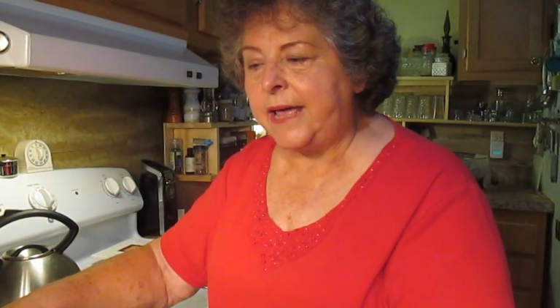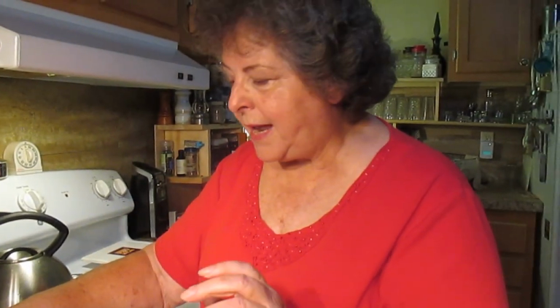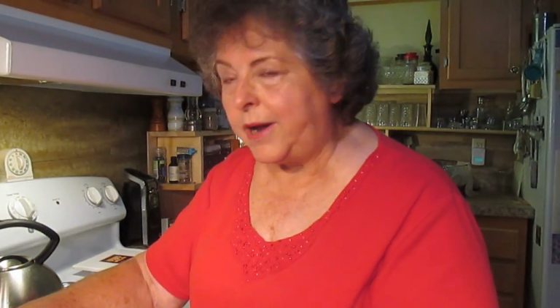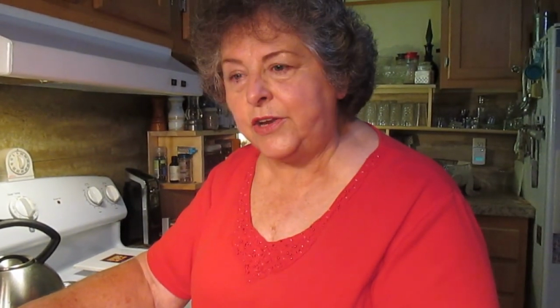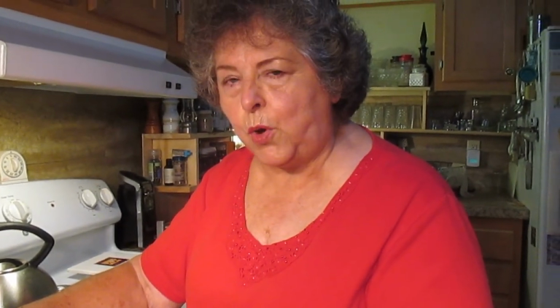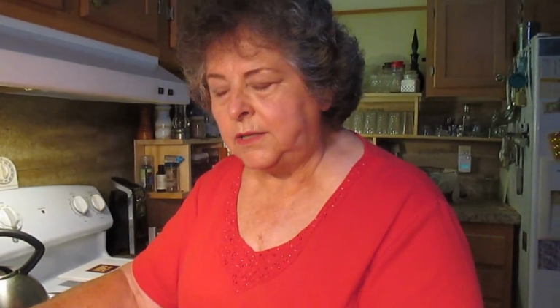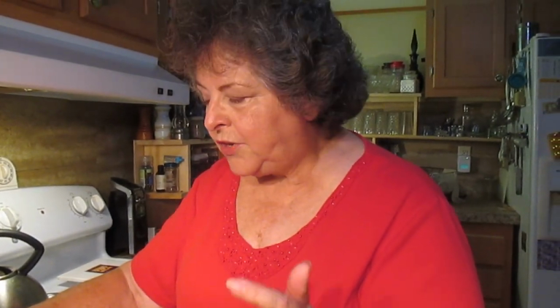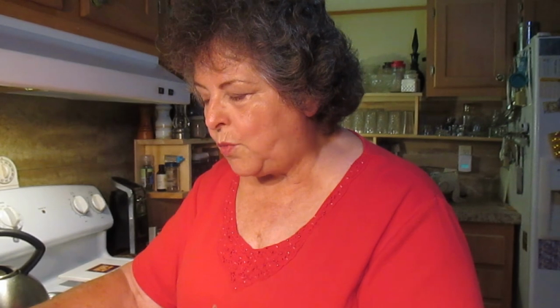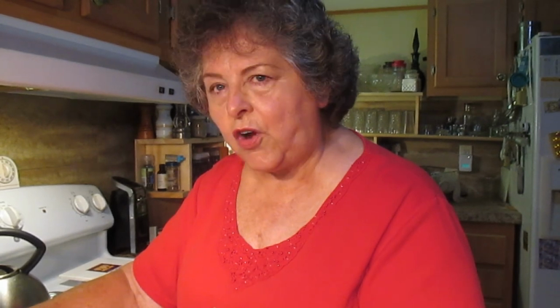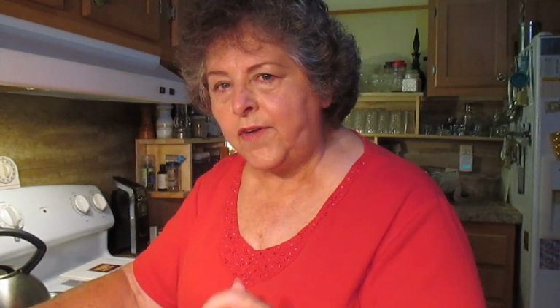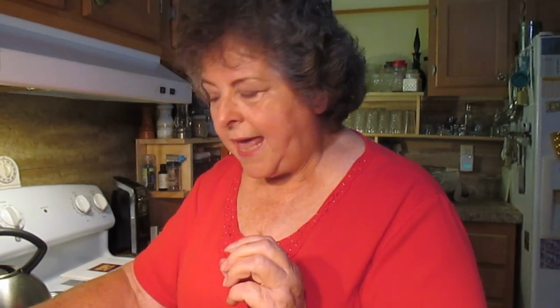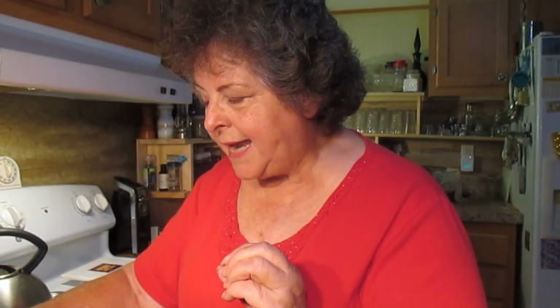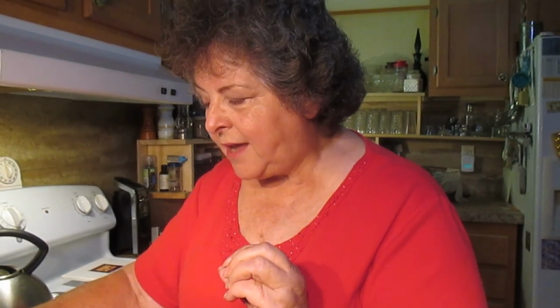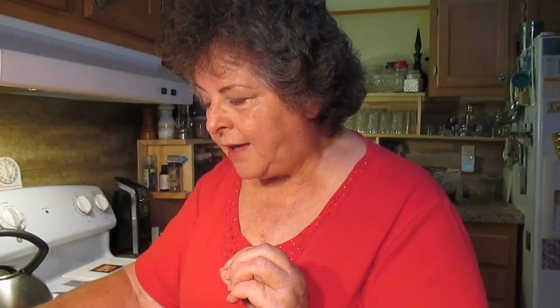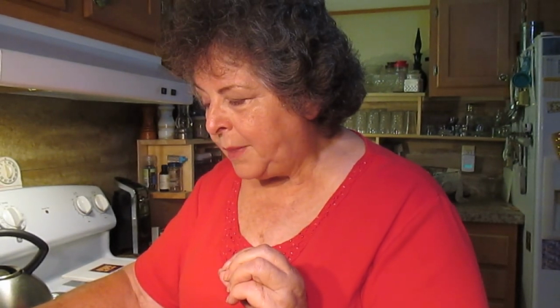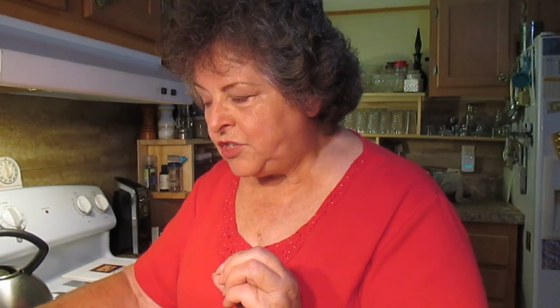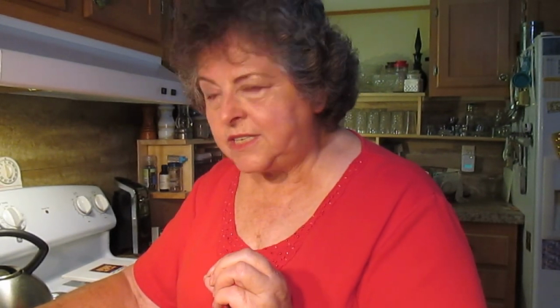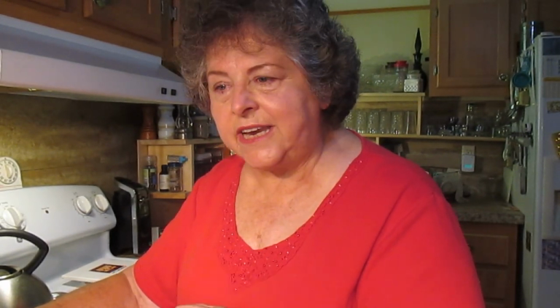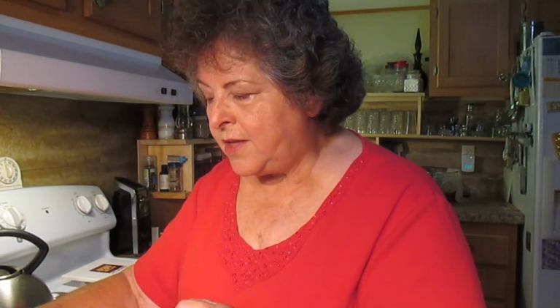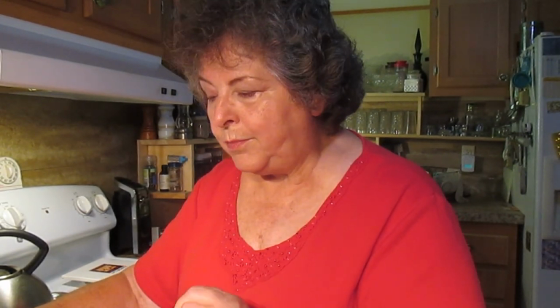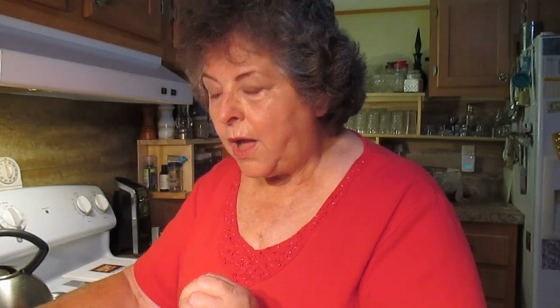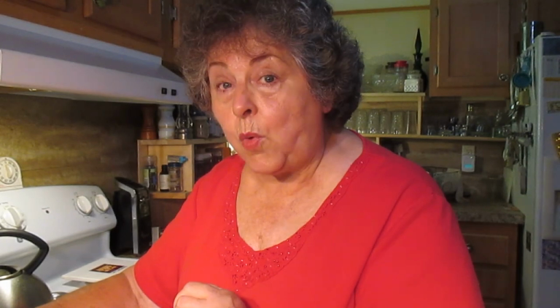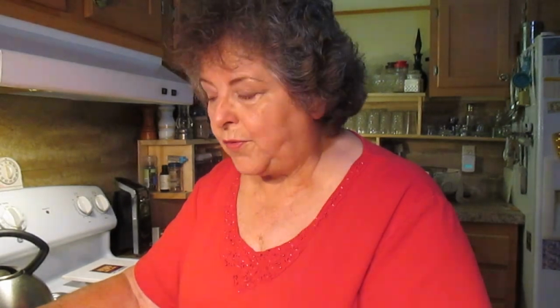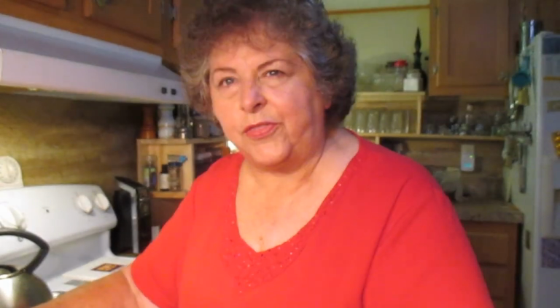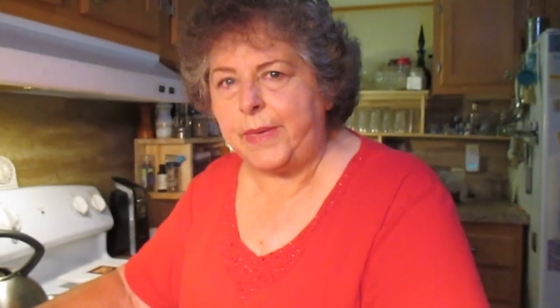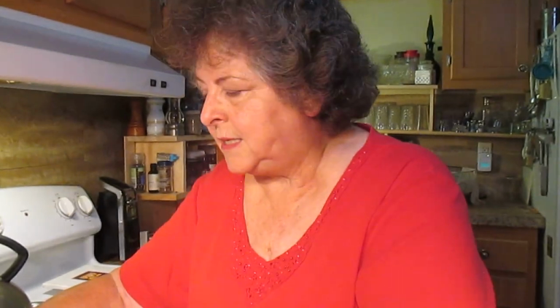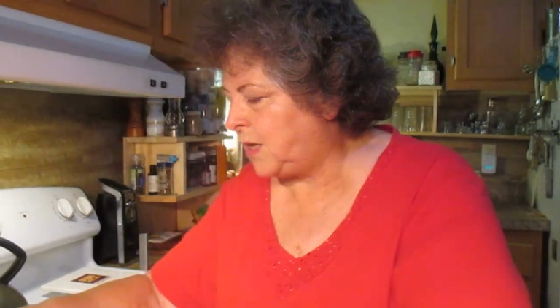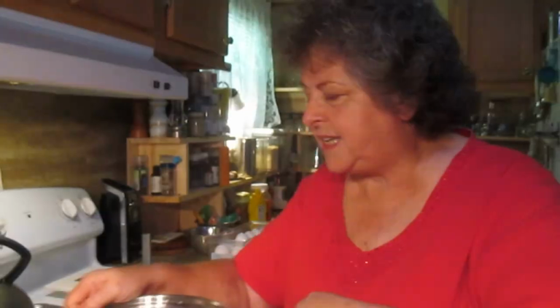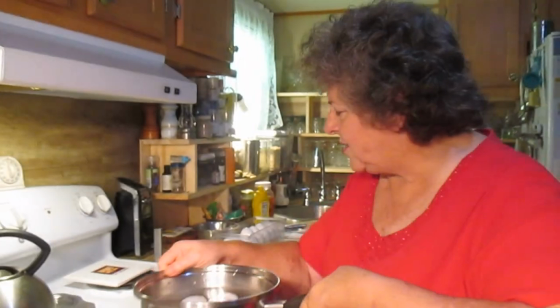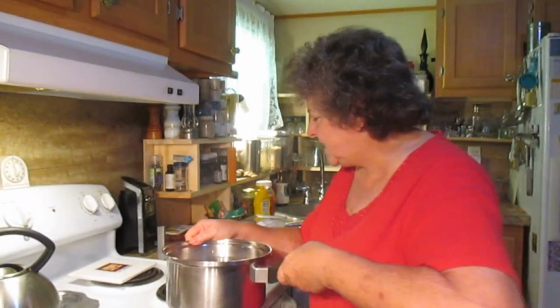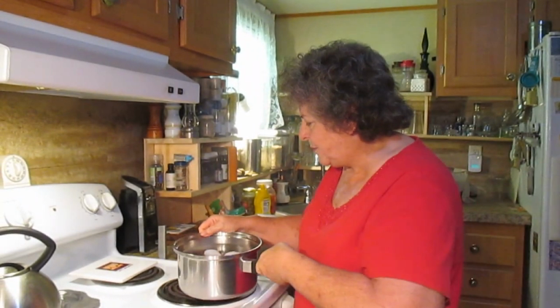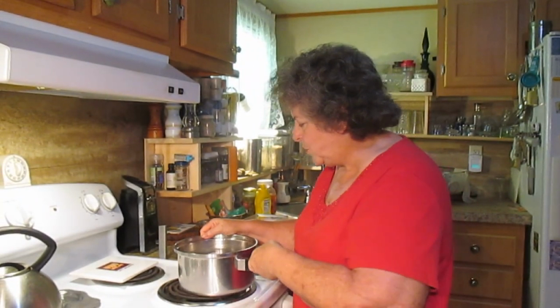I bring mine to a boil, turn the water off, and let it just sit in the hot water for about three minutes. So we'll see how long it takes to come to a boil.